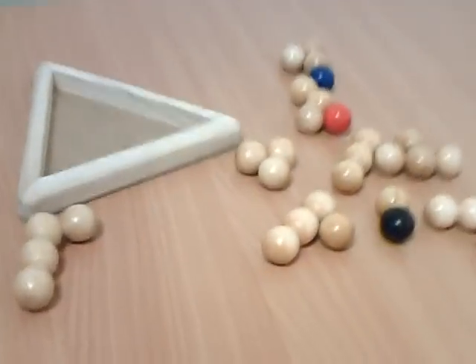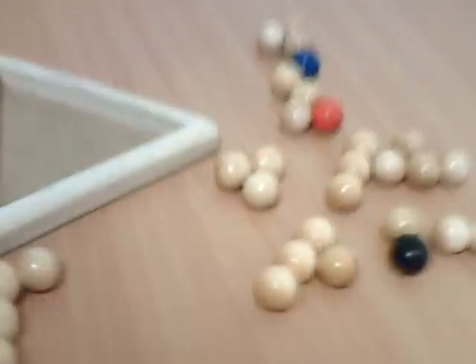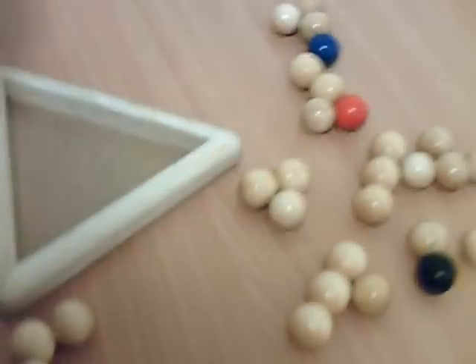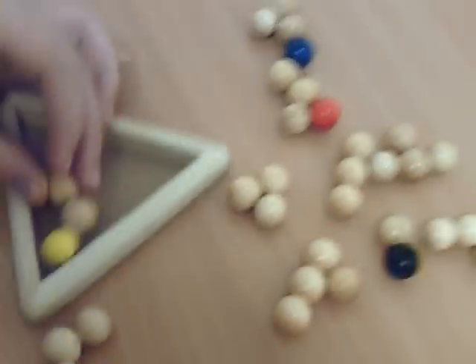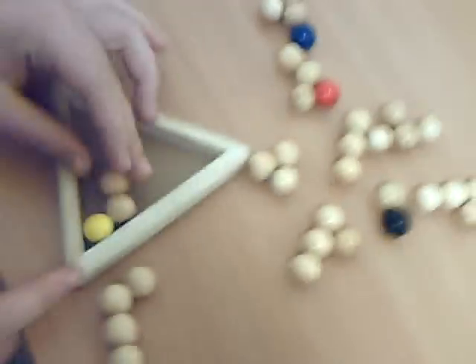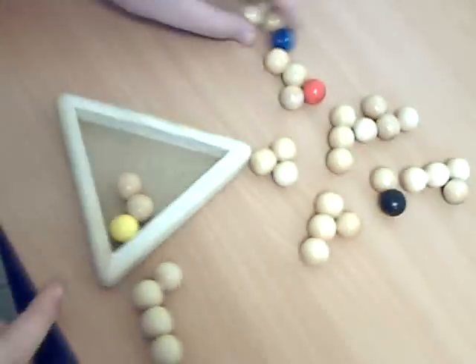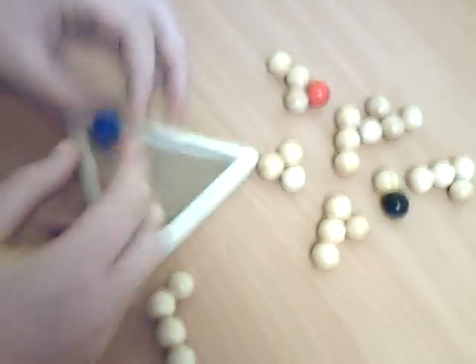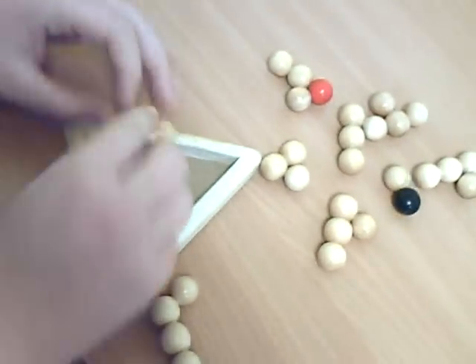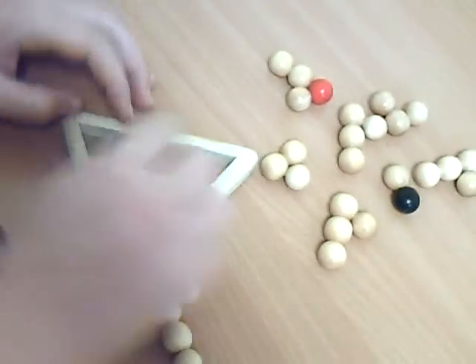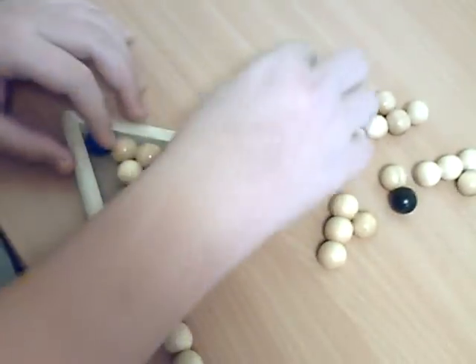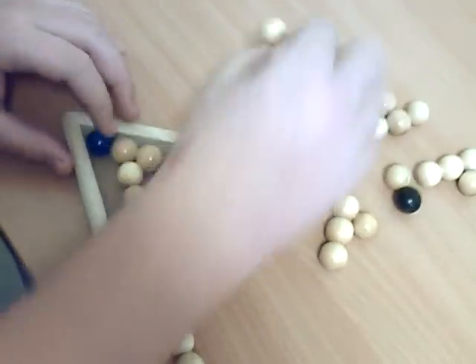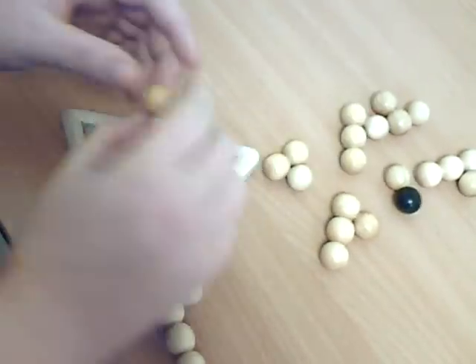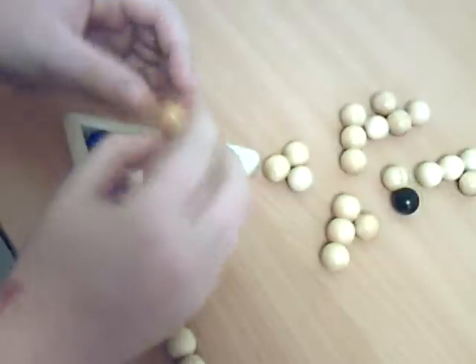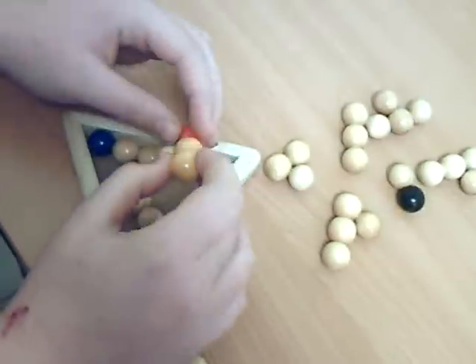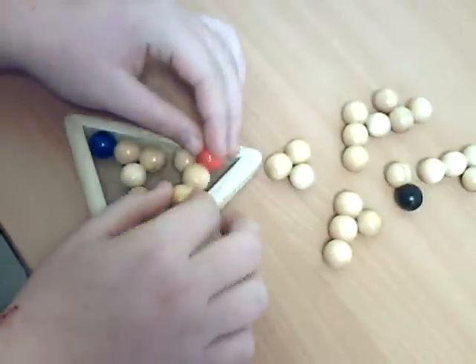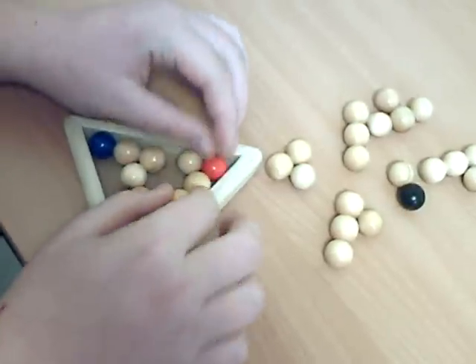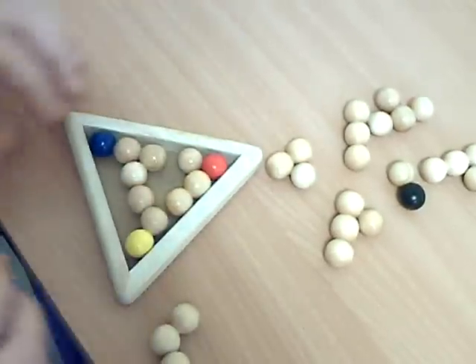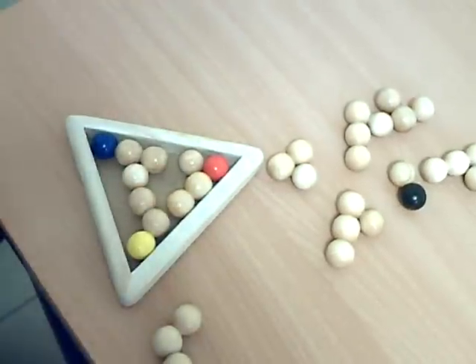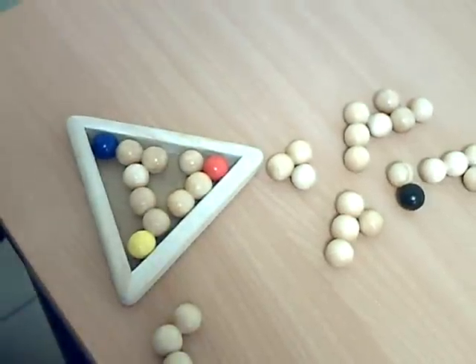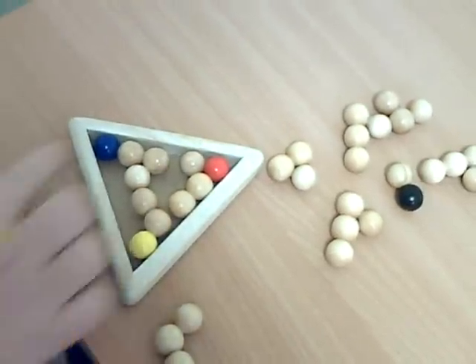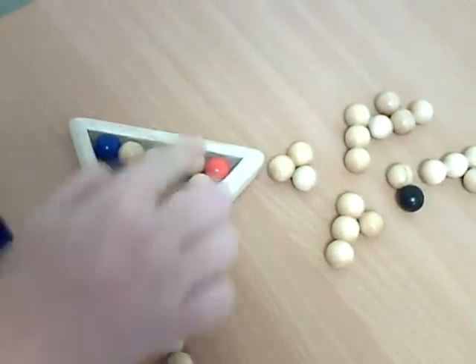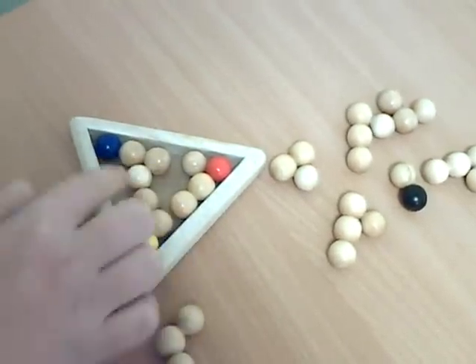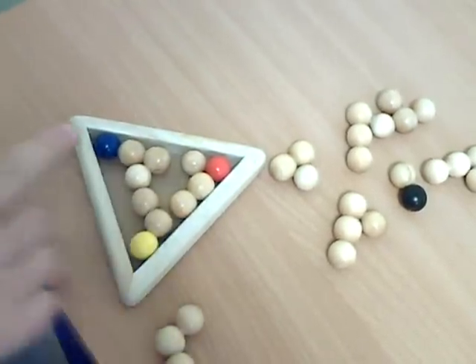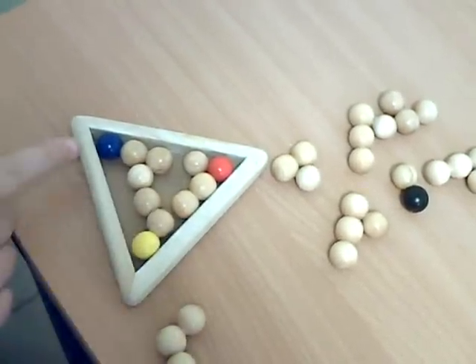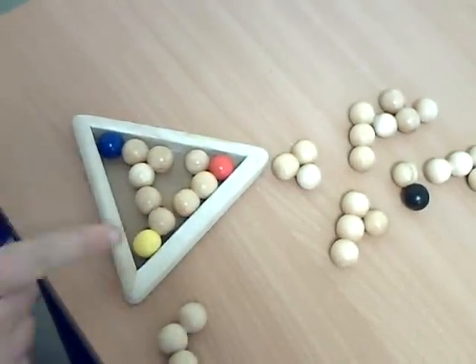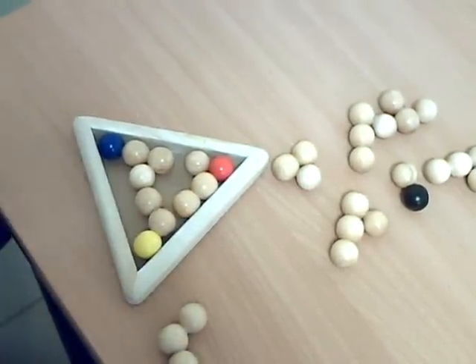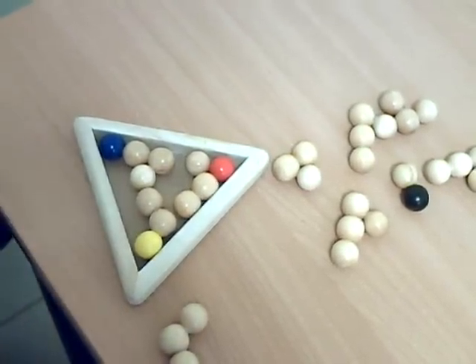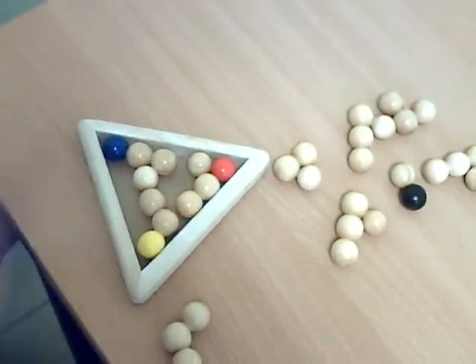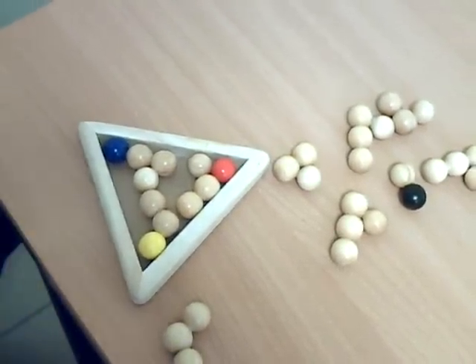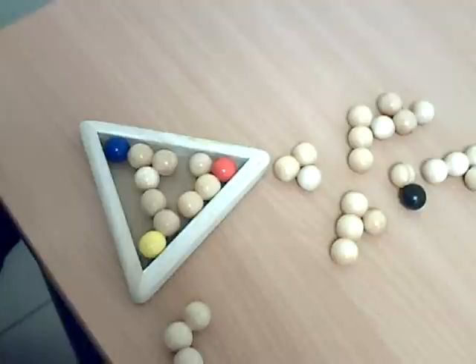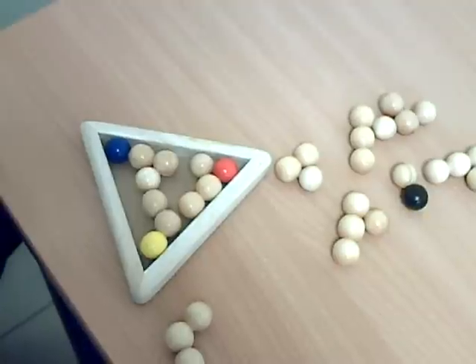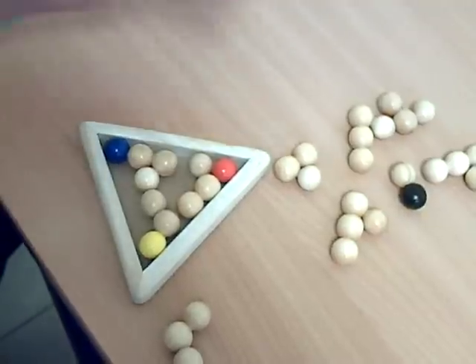Put the color balls — yellow, blue, and red — in all of the angles of the pyramid. You must get an A form with the blue and yellow base. The red ball is at the top of the base.